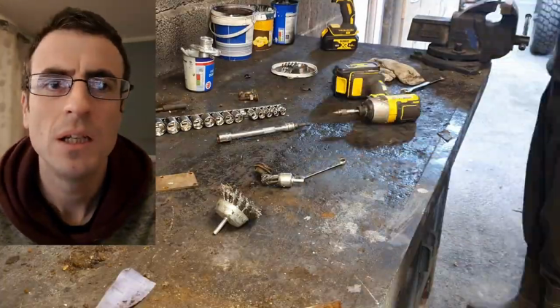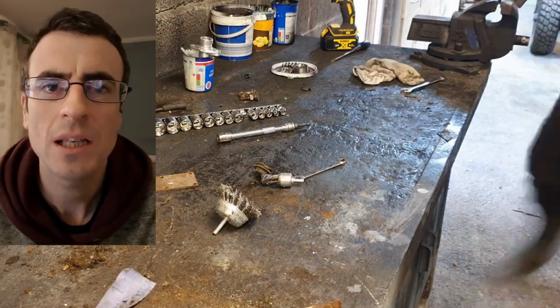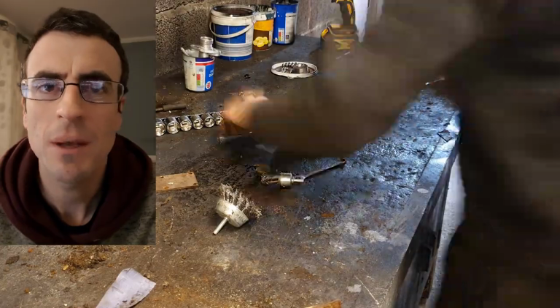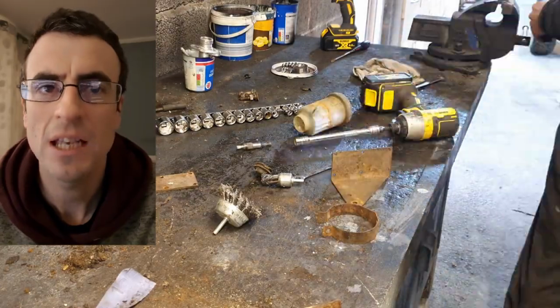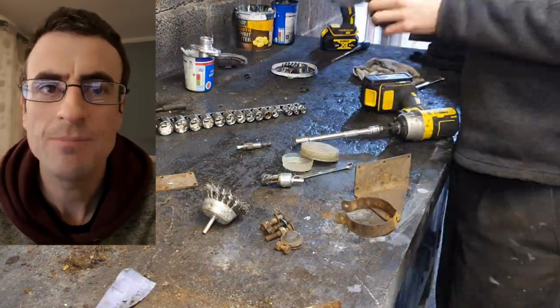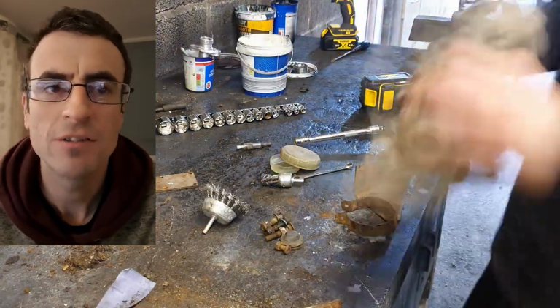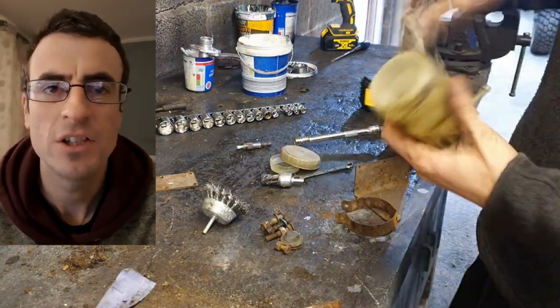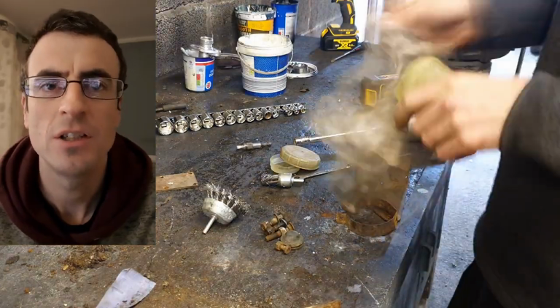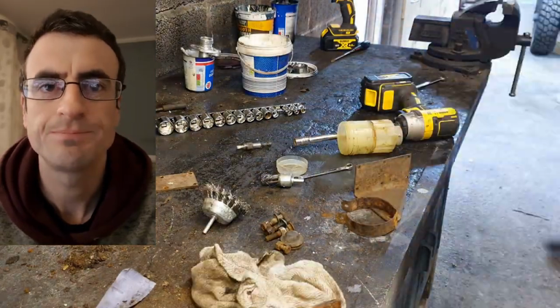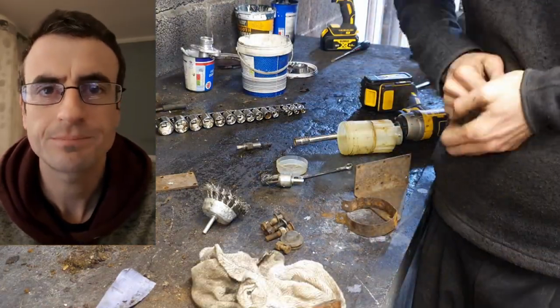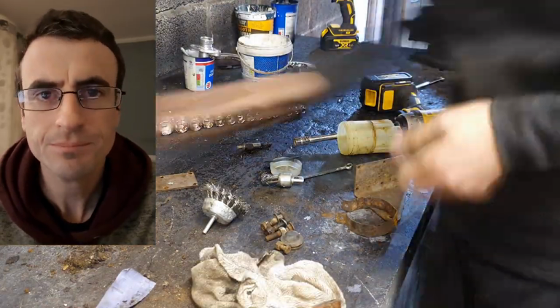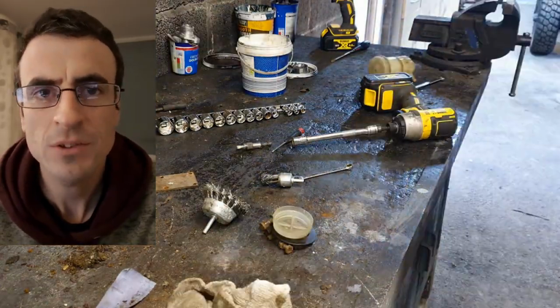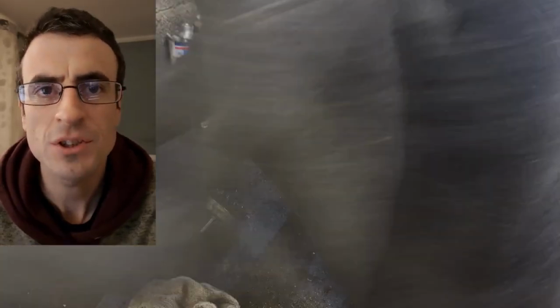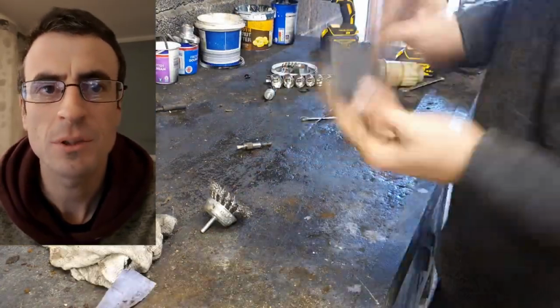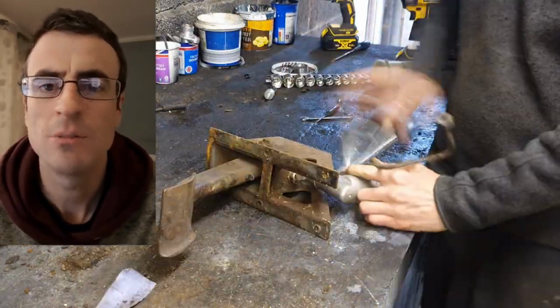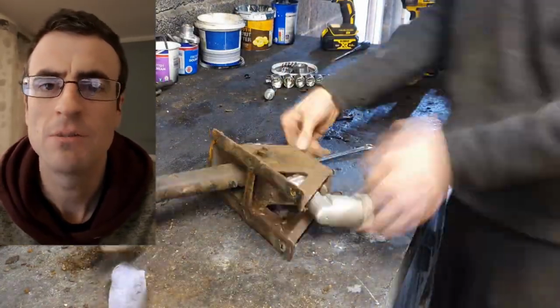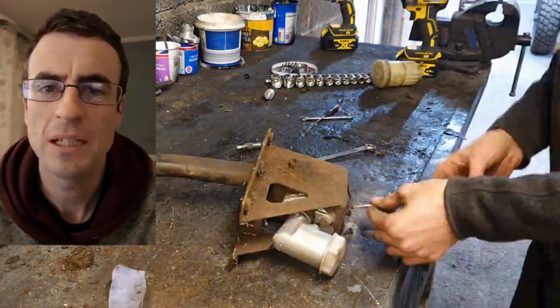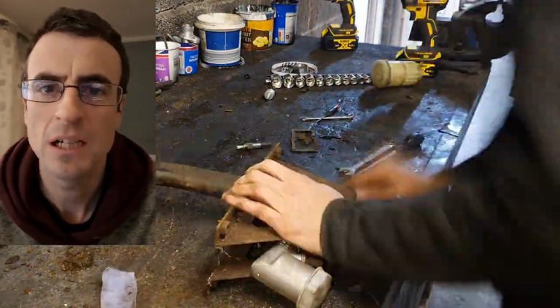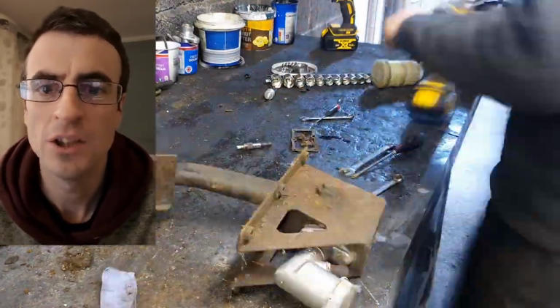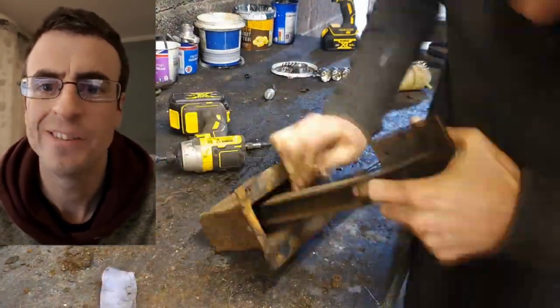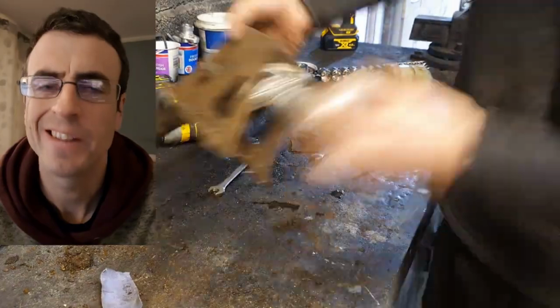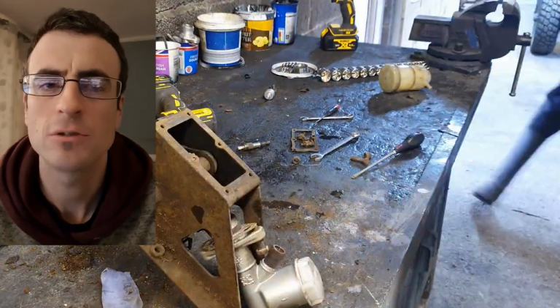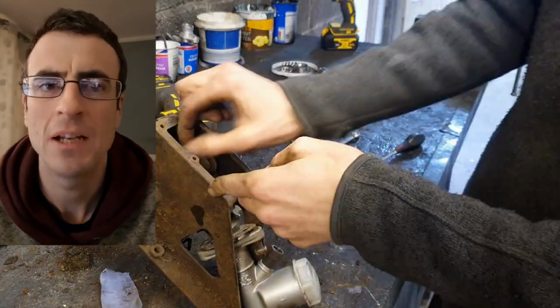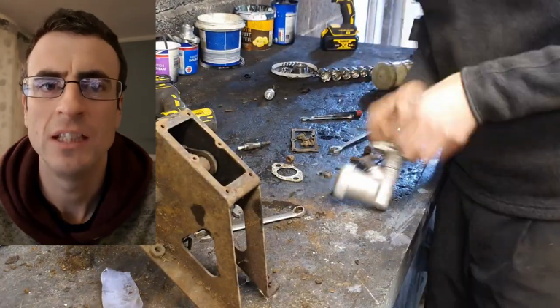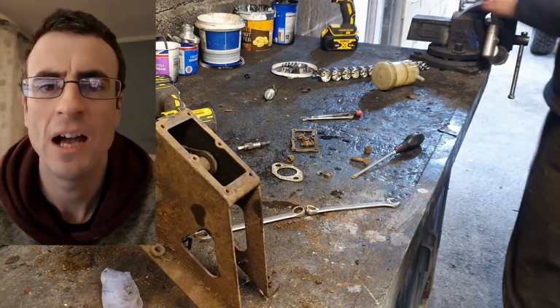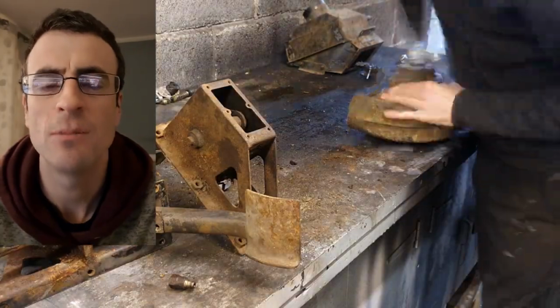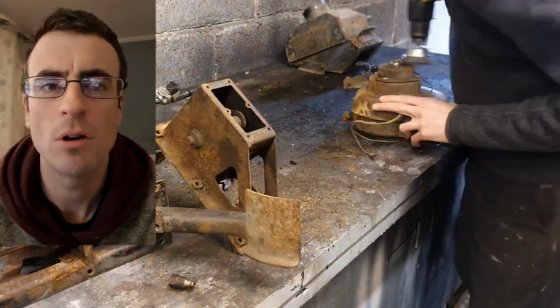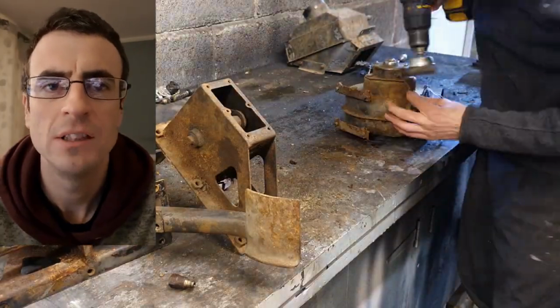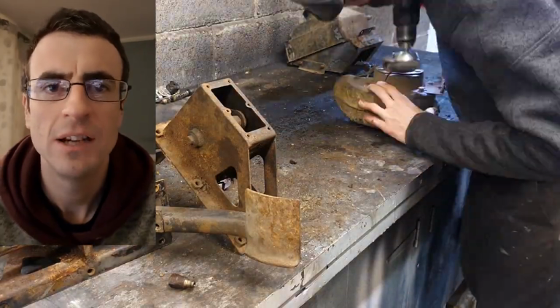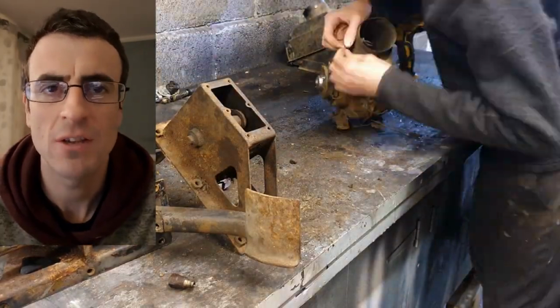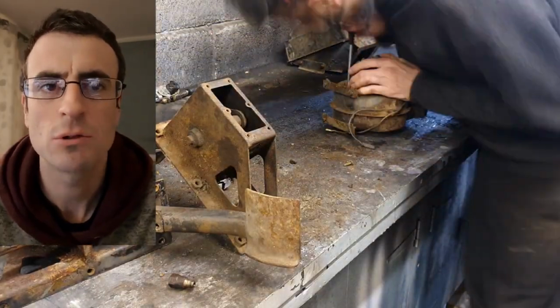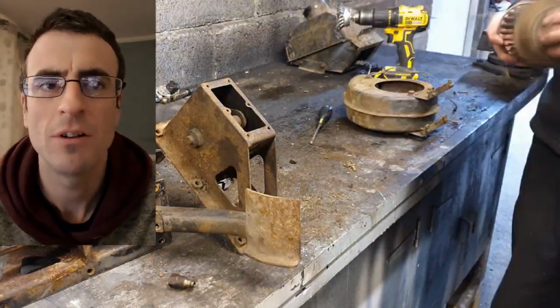I kept the pedals in — they look fine inside — so I just stripped and cleaned them ready for paint. Other than taking the actual pedal lever out of the box, everything else was stripped off.